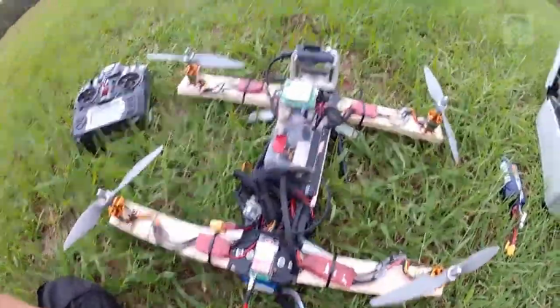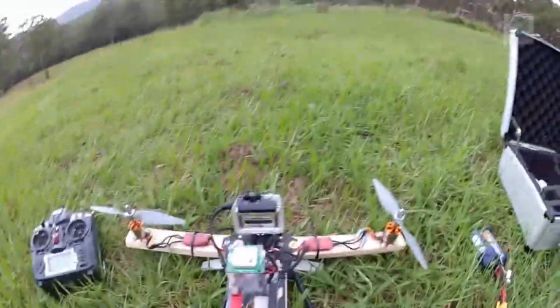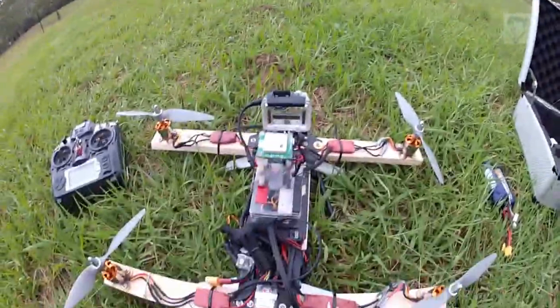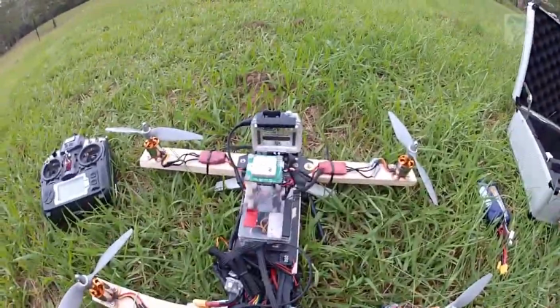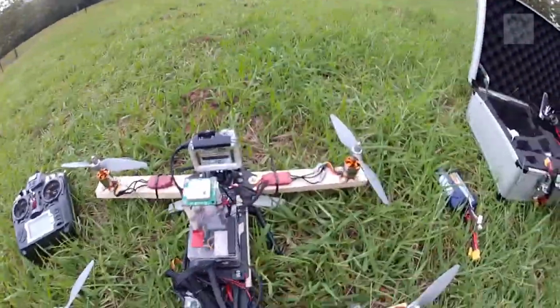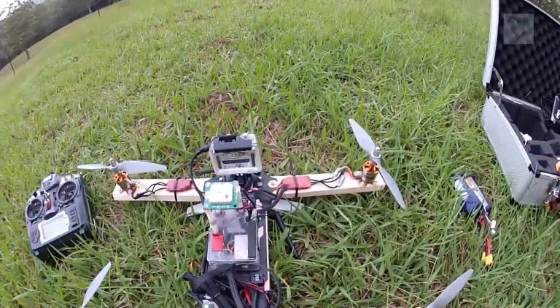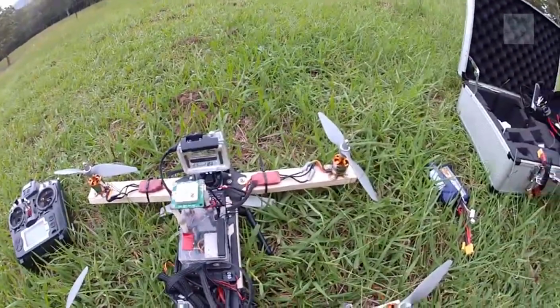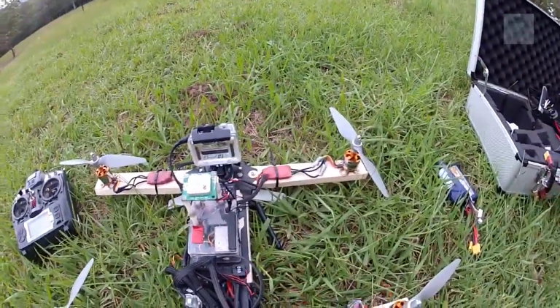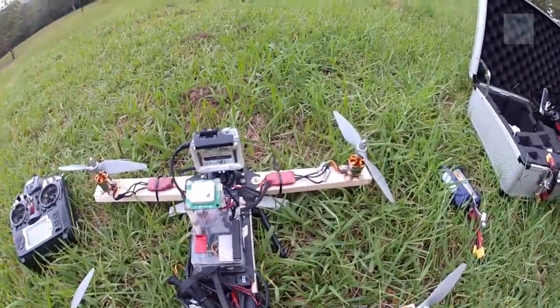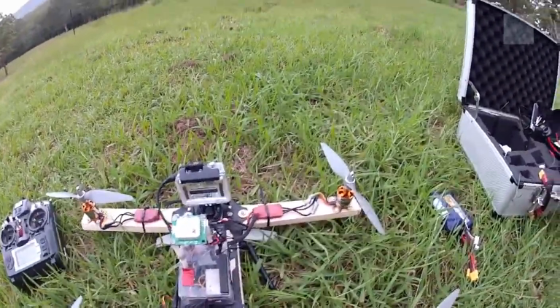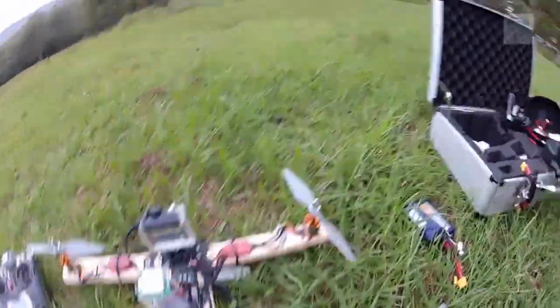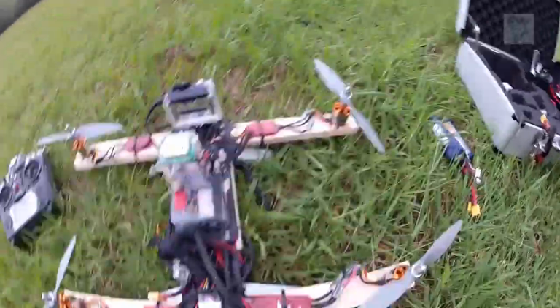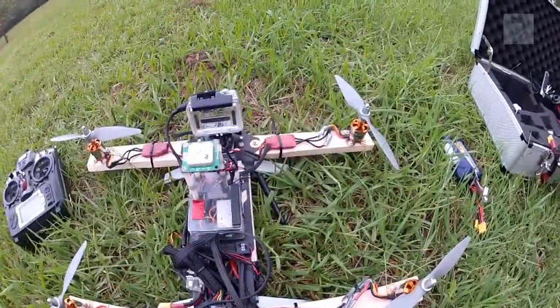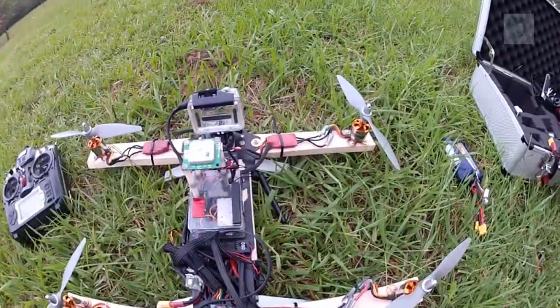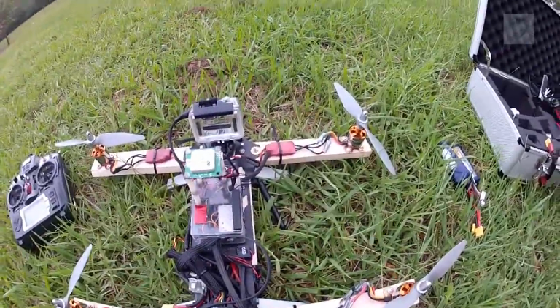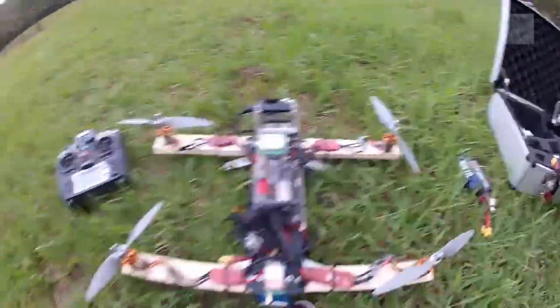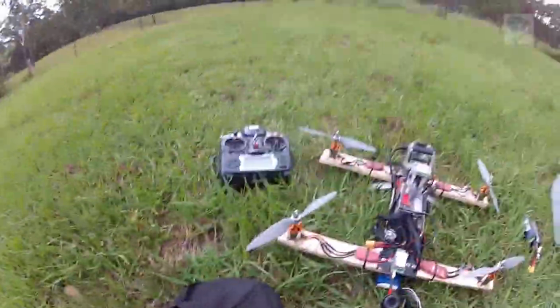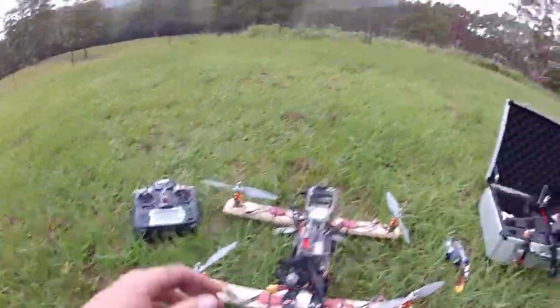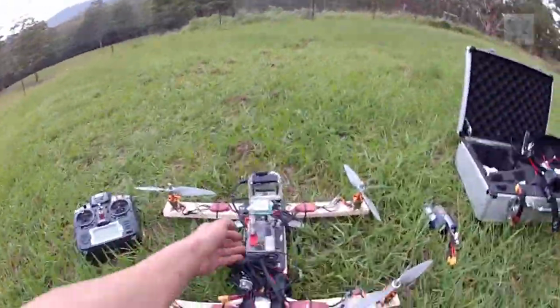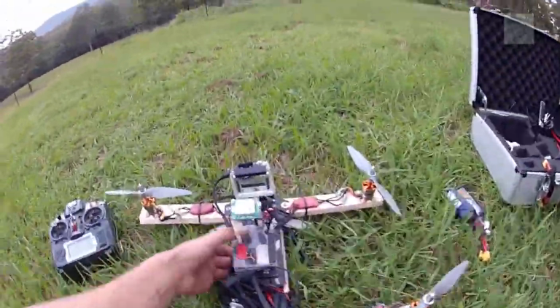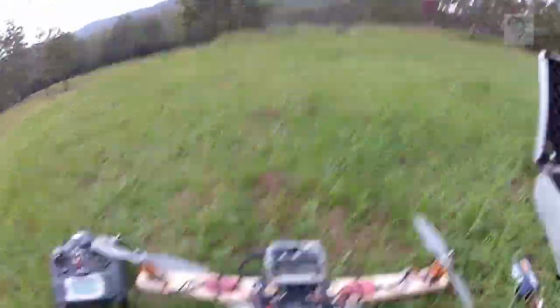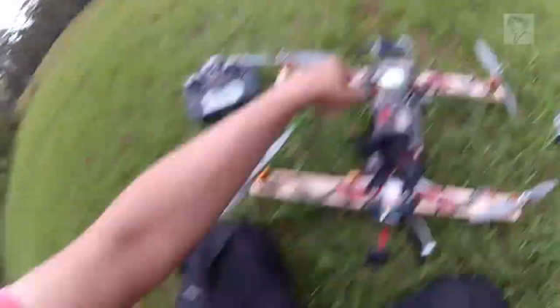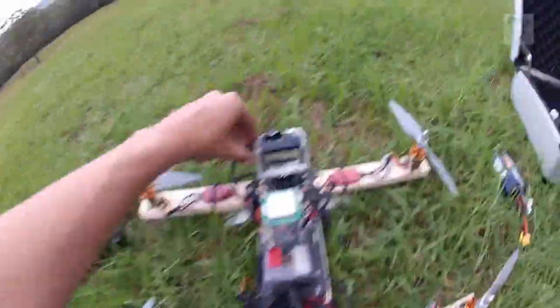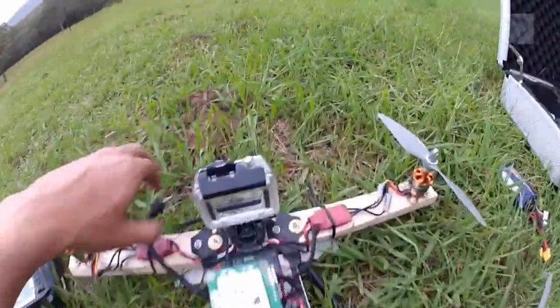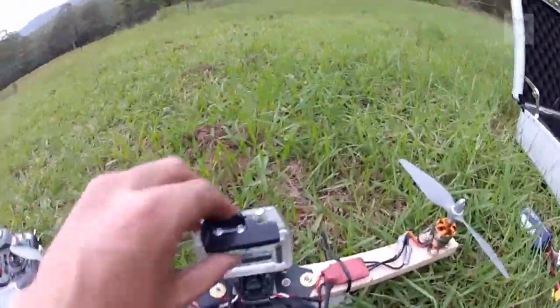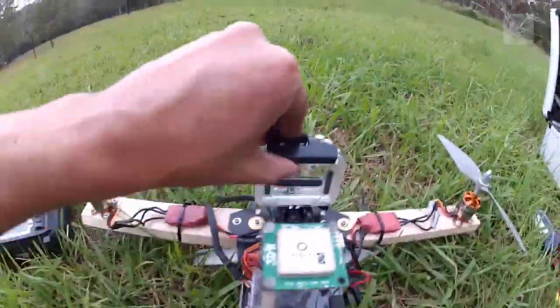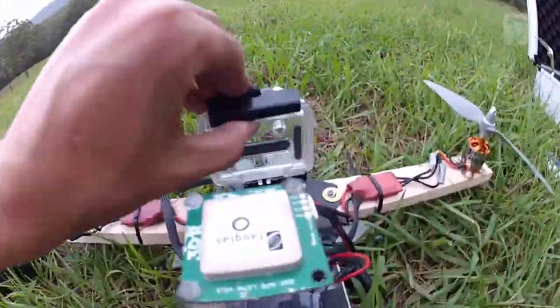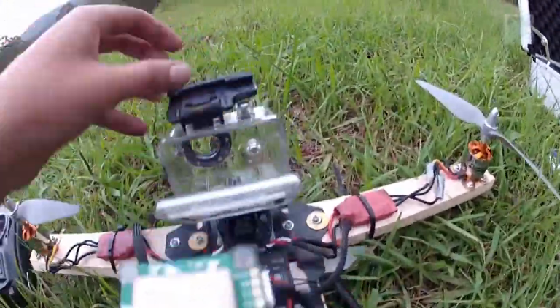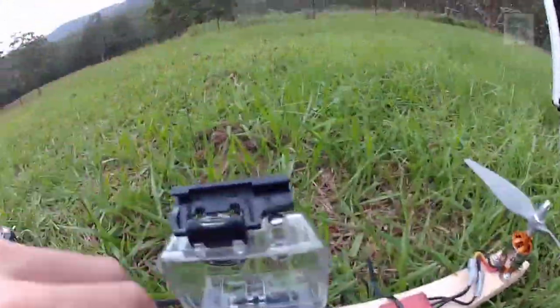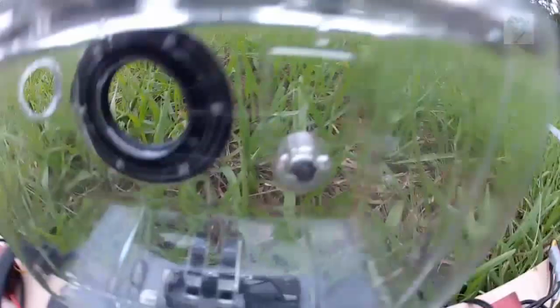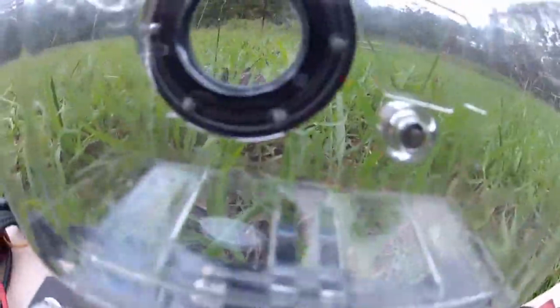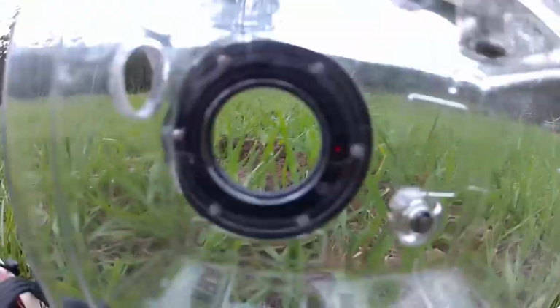And that's about it. I'm going to plug her all in and I'll take you for a fly.